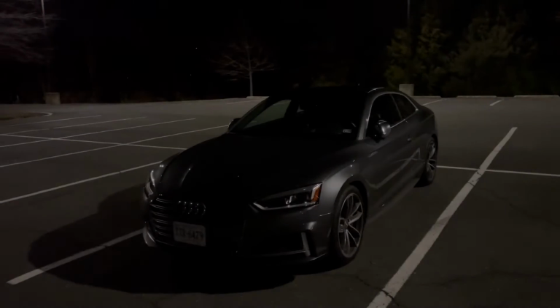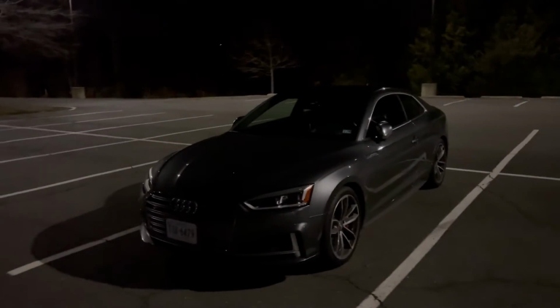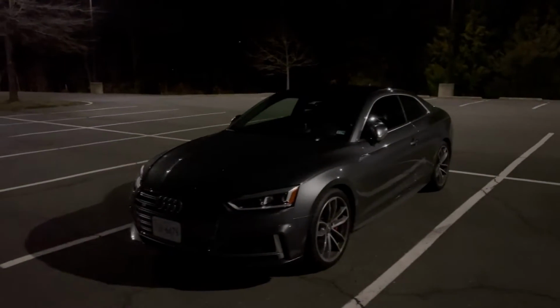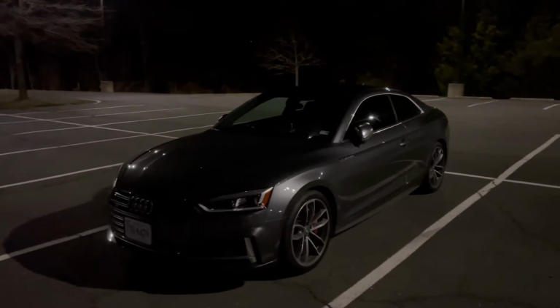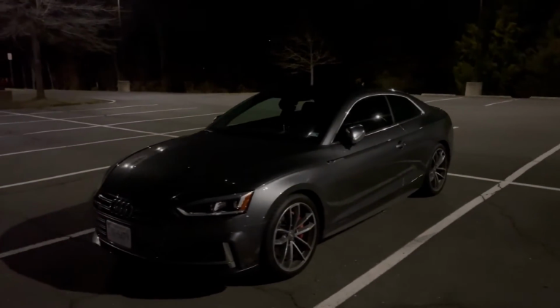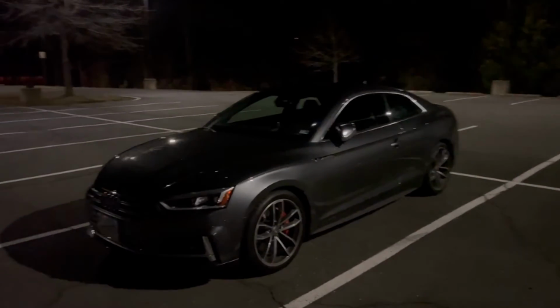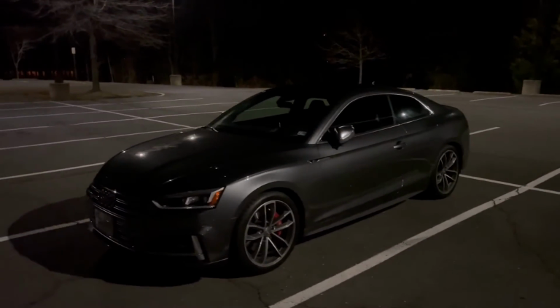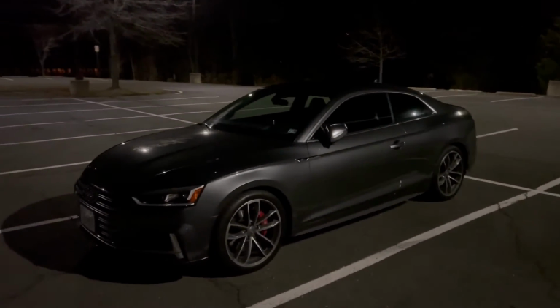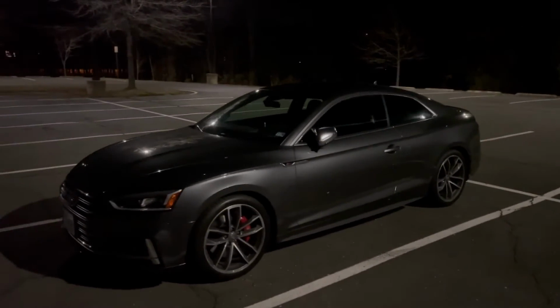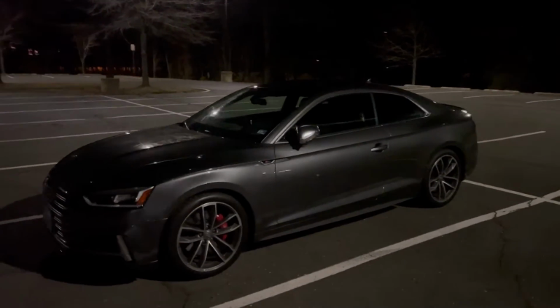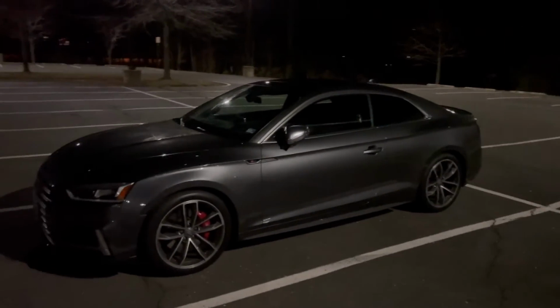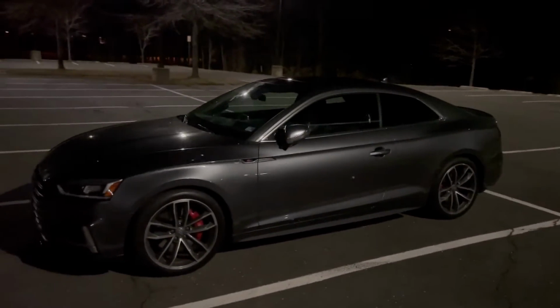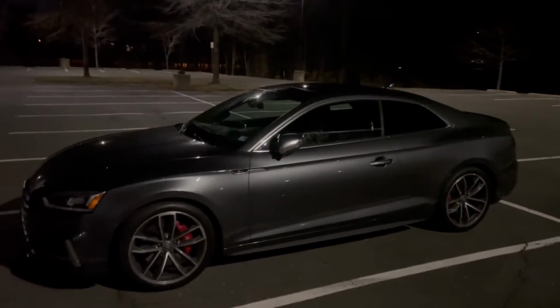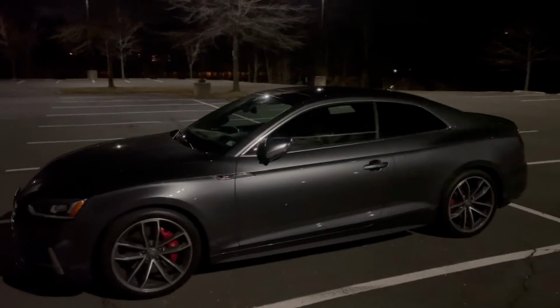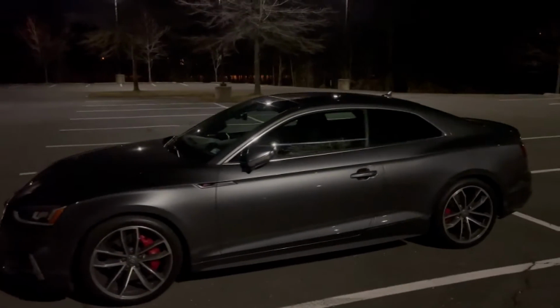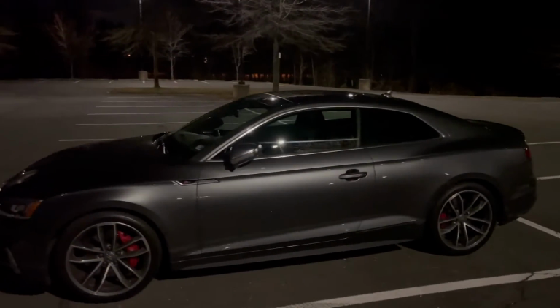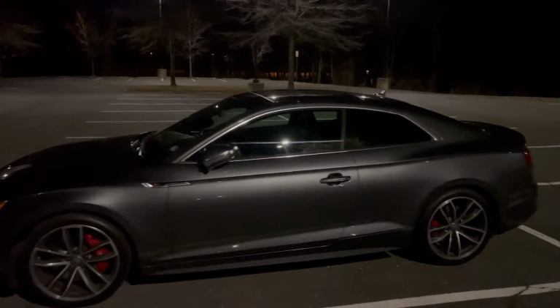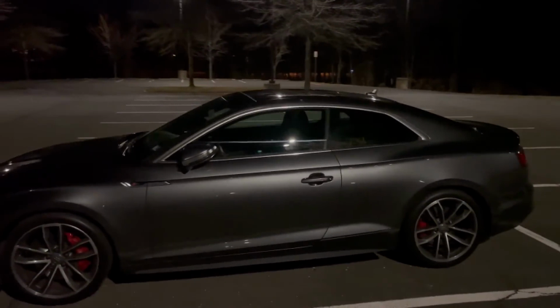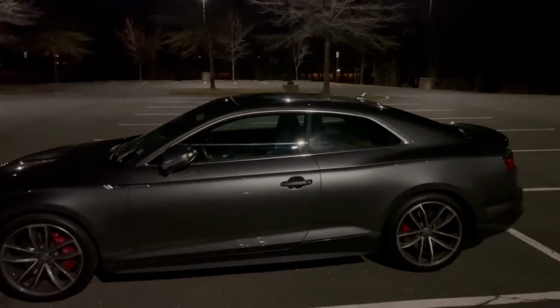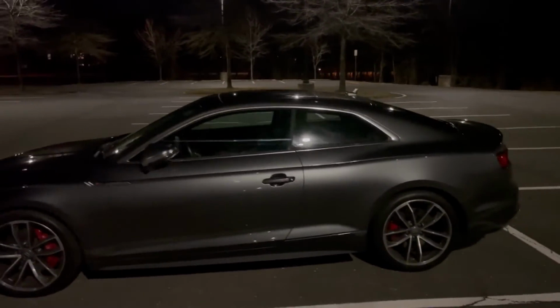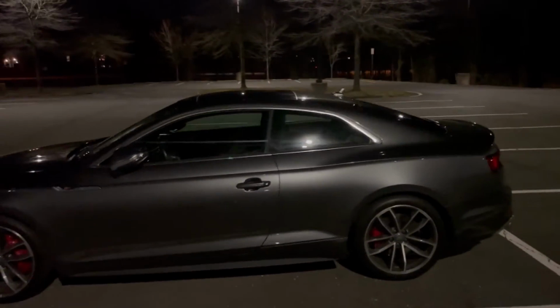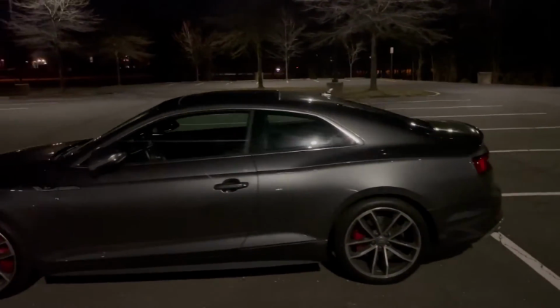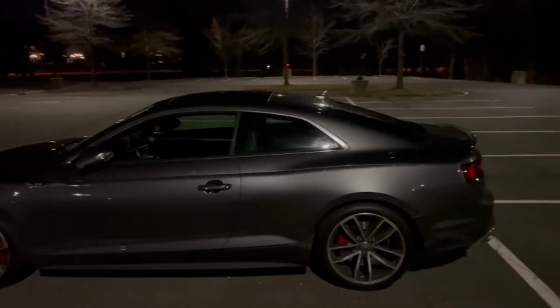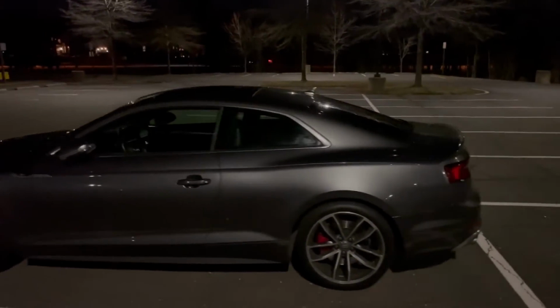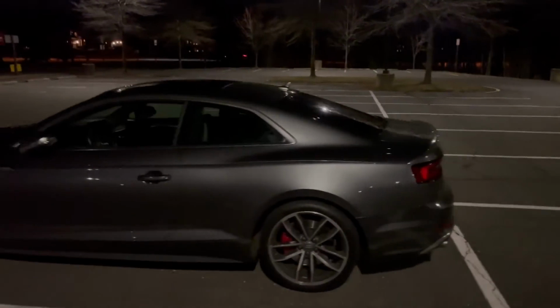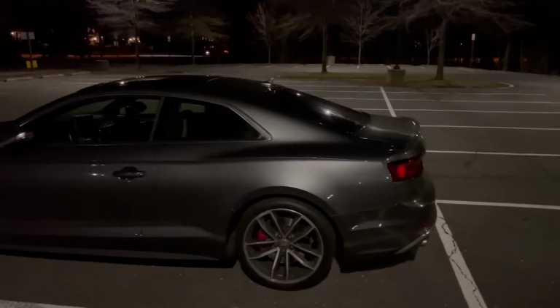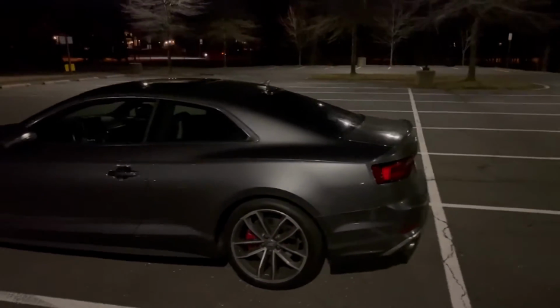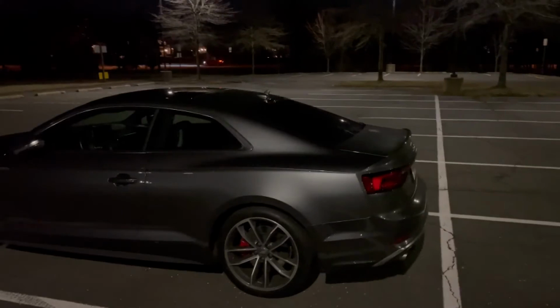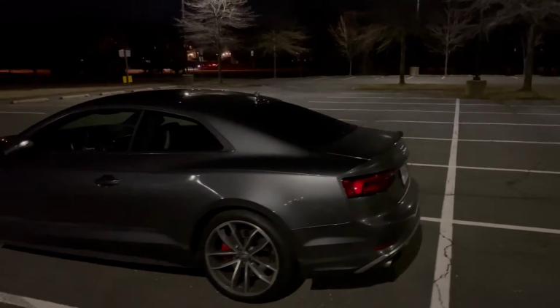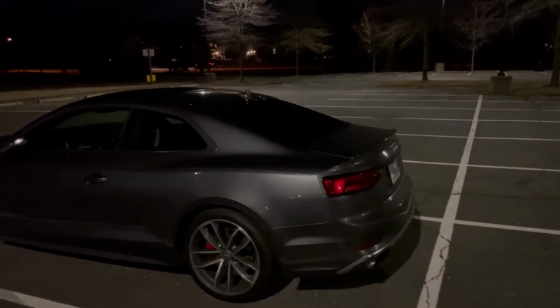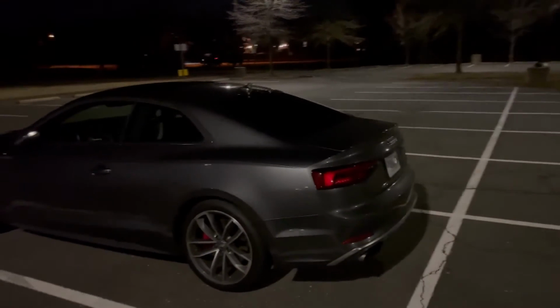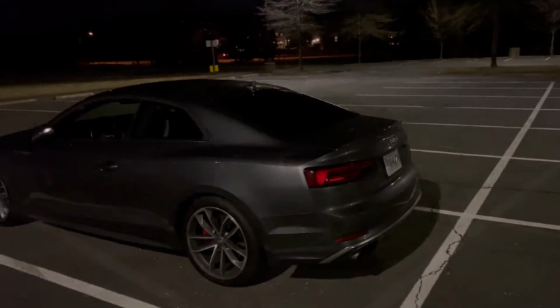What's up guys, welcome back to the channel. In this video I wanted to give you guys a quick overview of the exterior and interior ambient lighting of my 2018 Audi S5 Prestige.